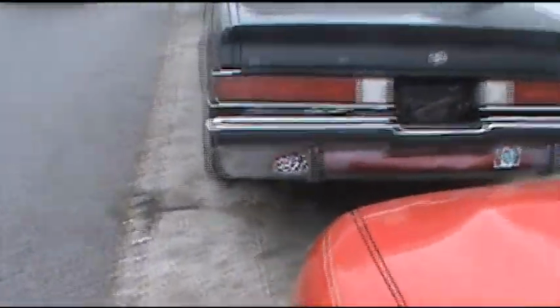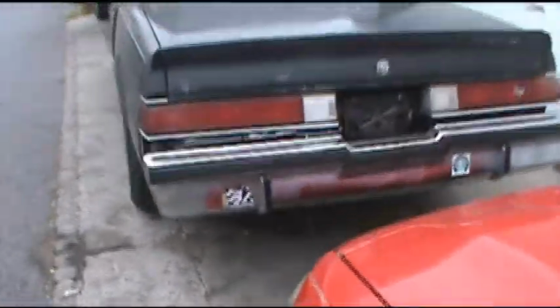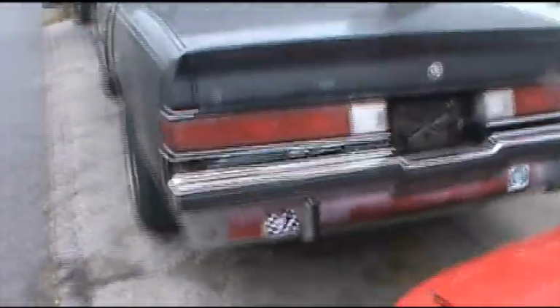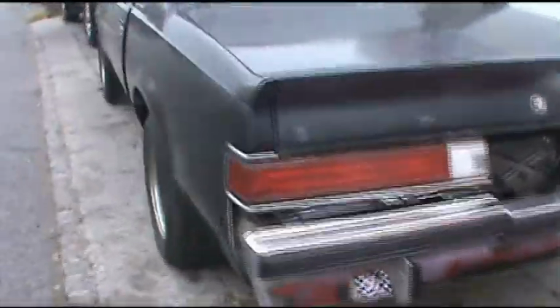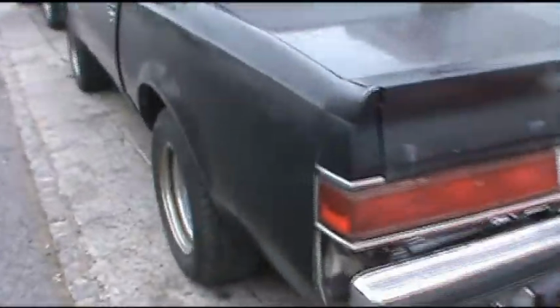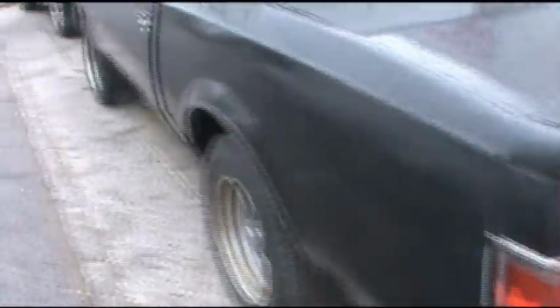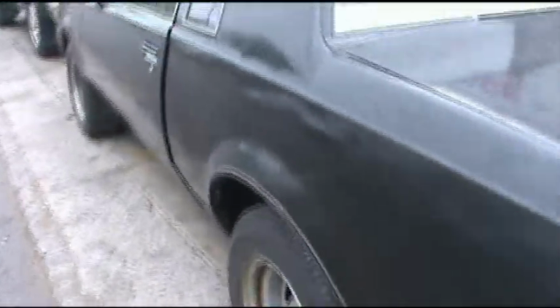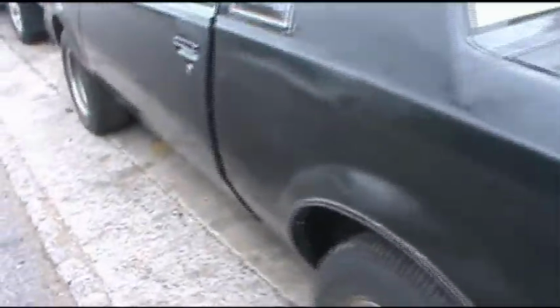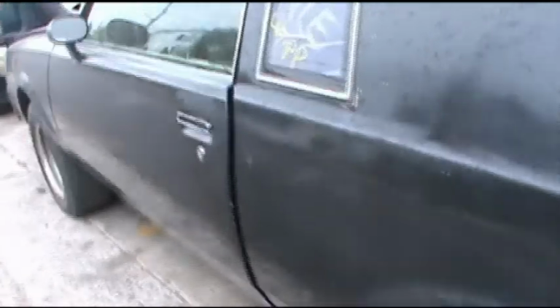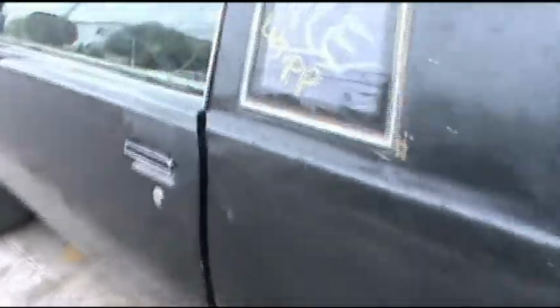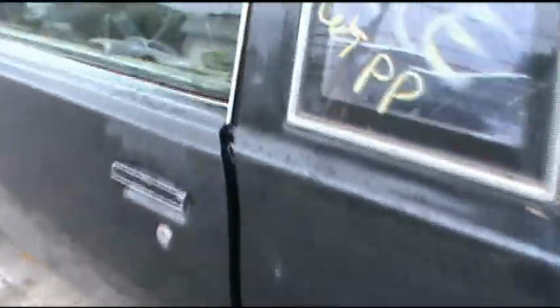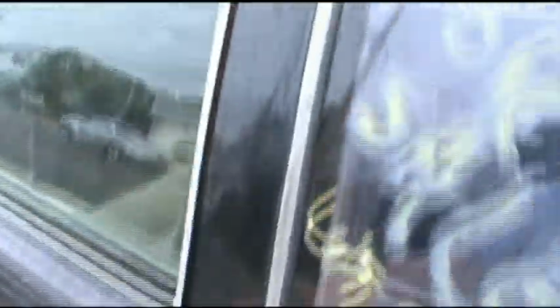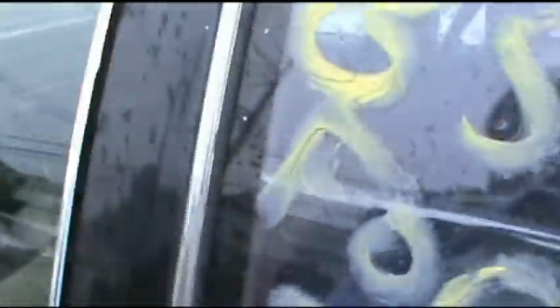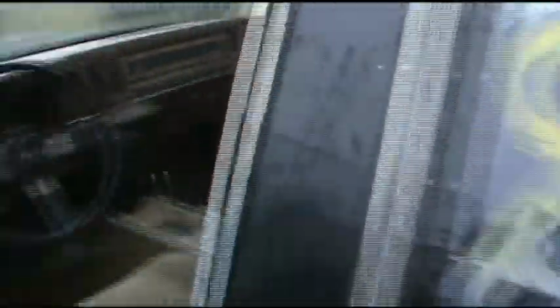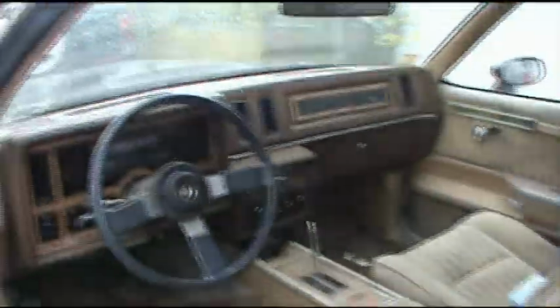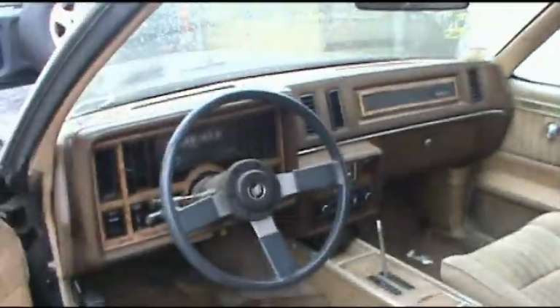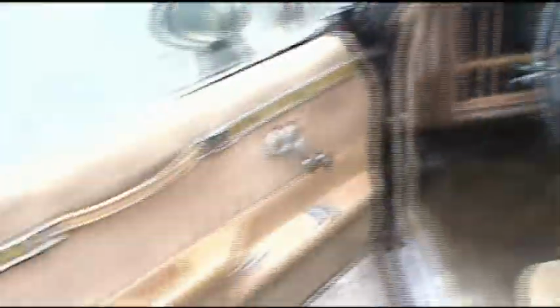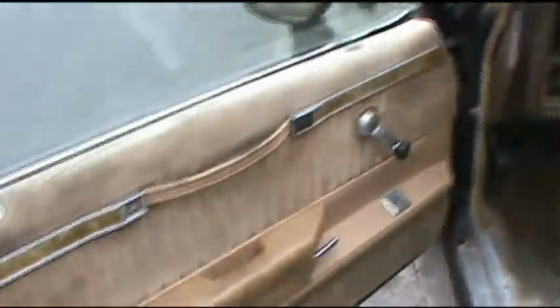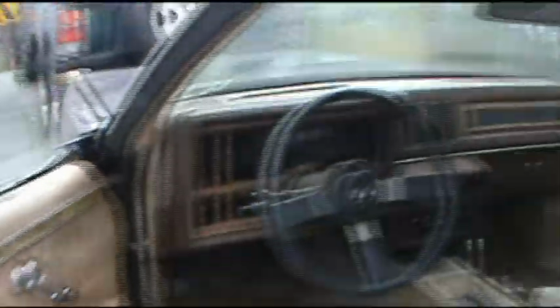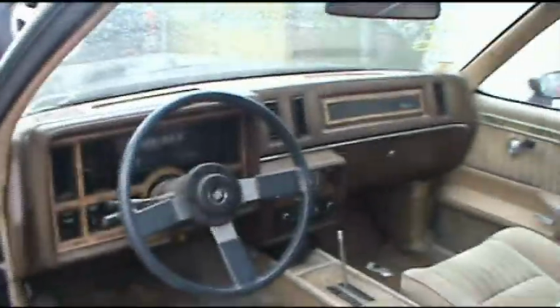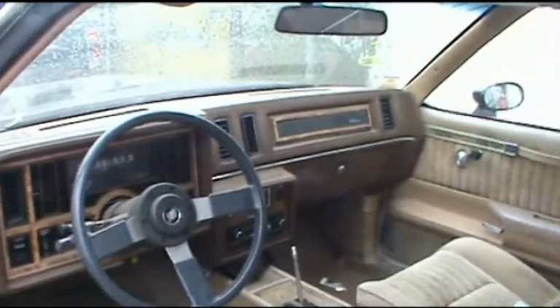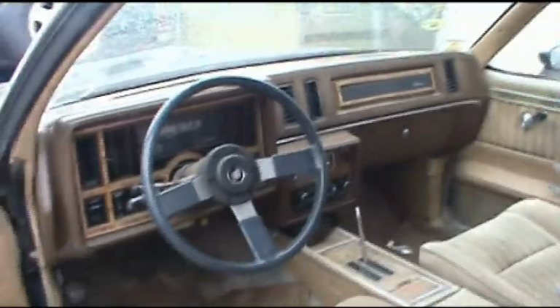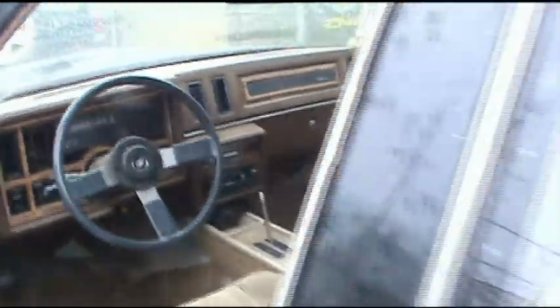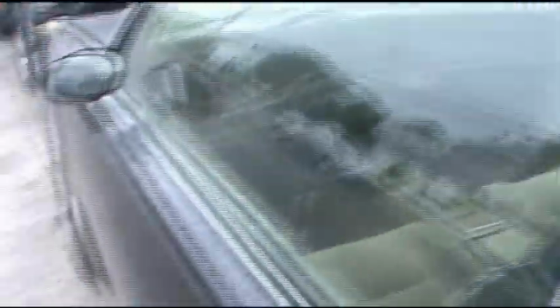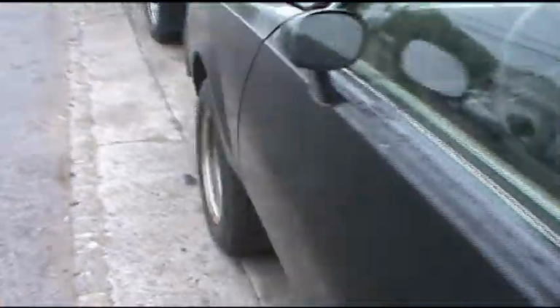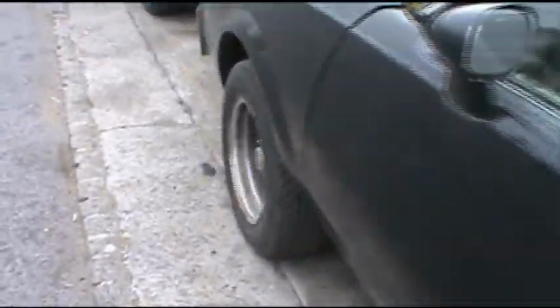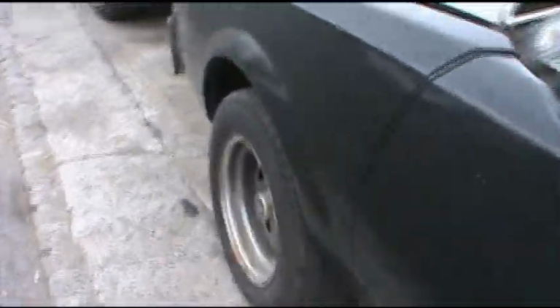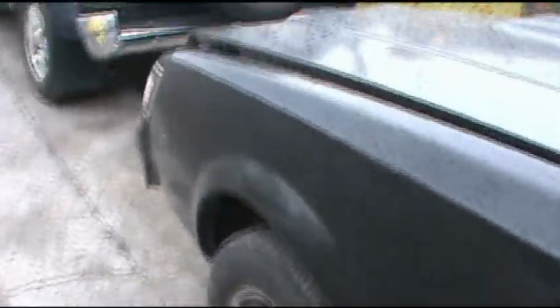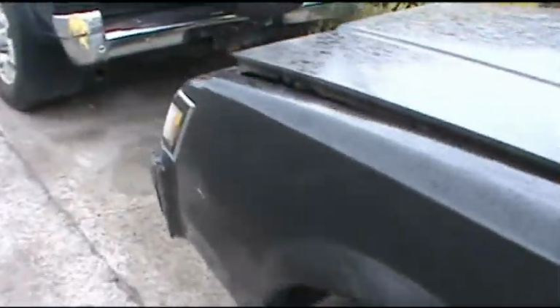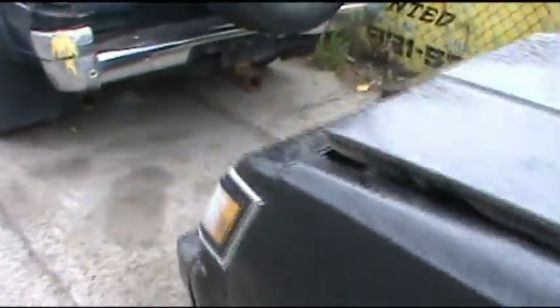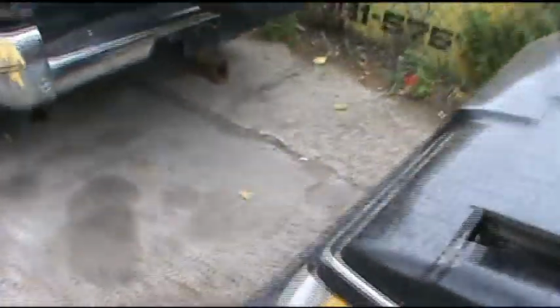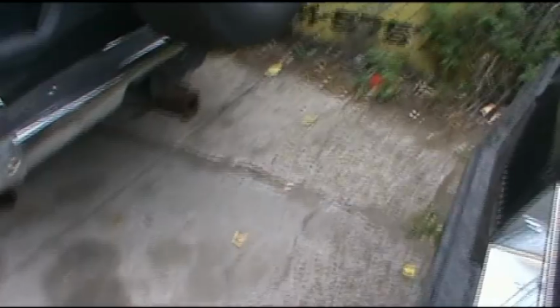Here's a Buick Regal. It's got a V8 in it with a floor shifter. This is an '85. Maybe someone's looking to make a T-type sort of vehicle out of it.